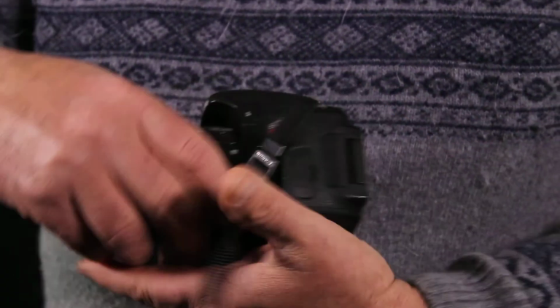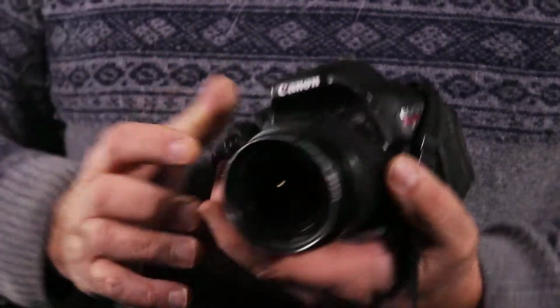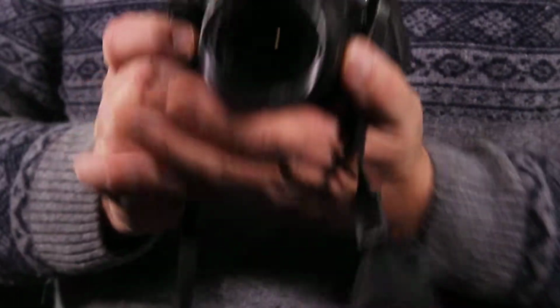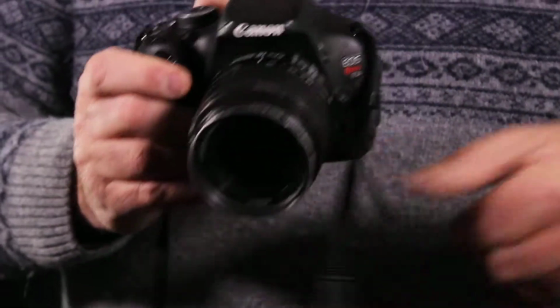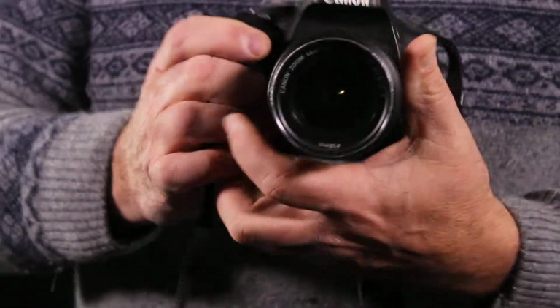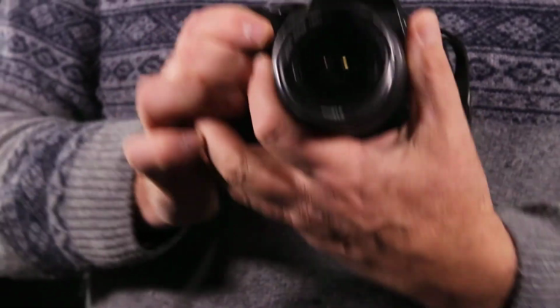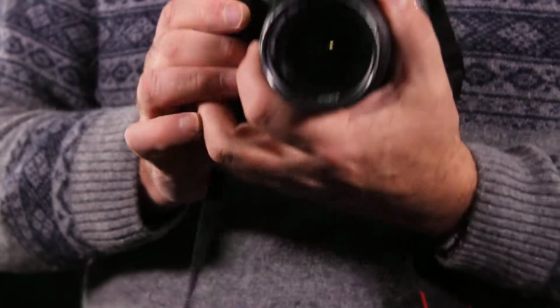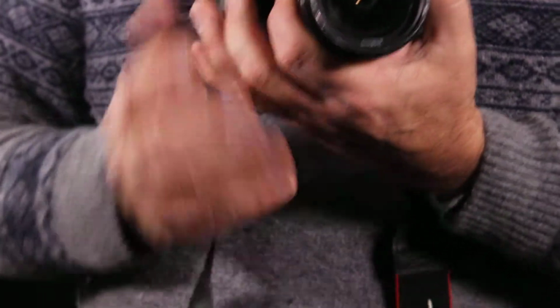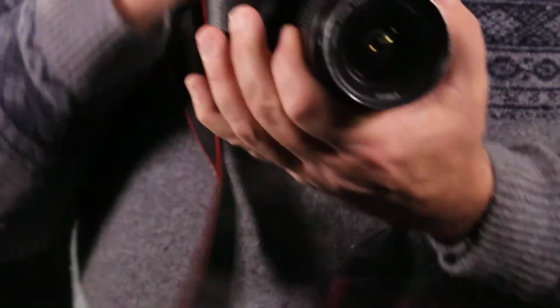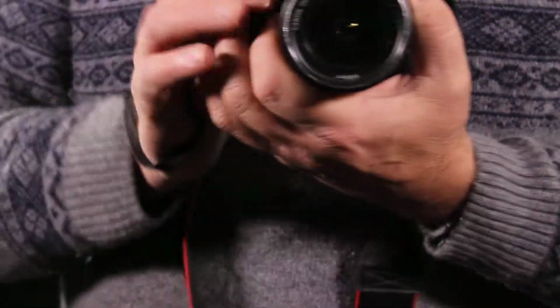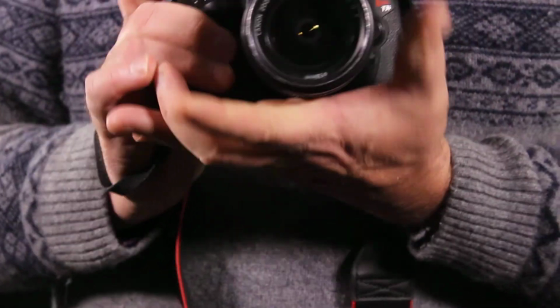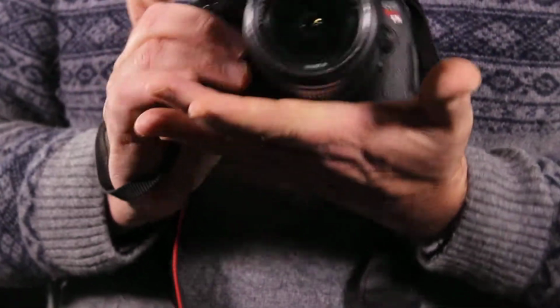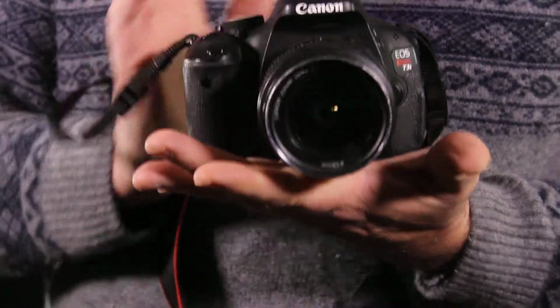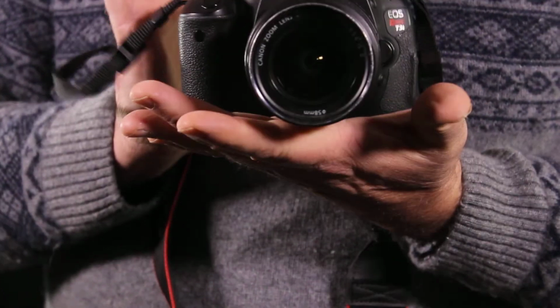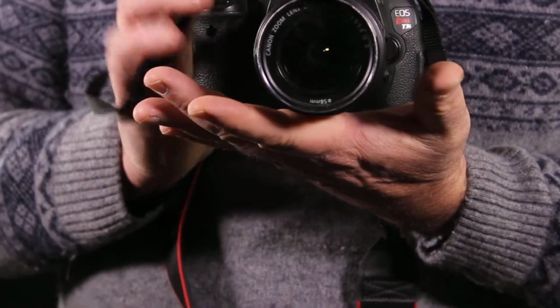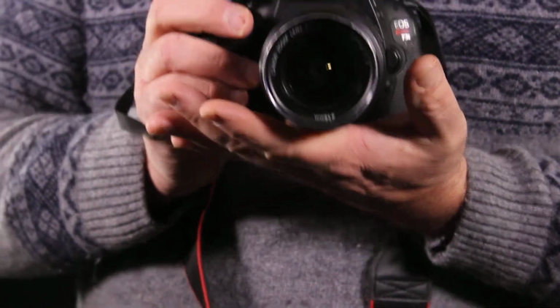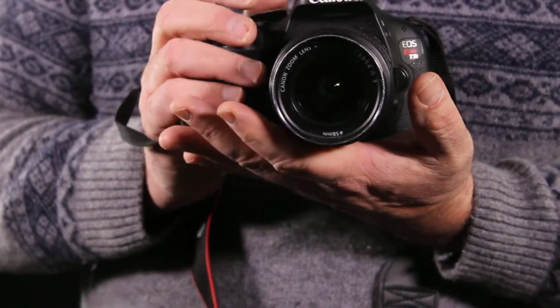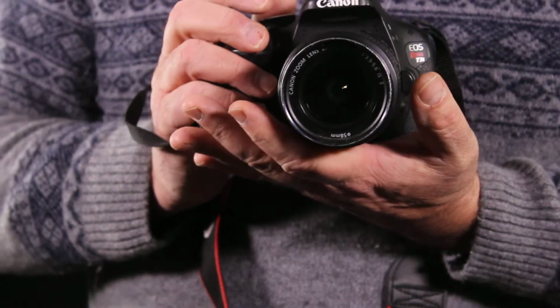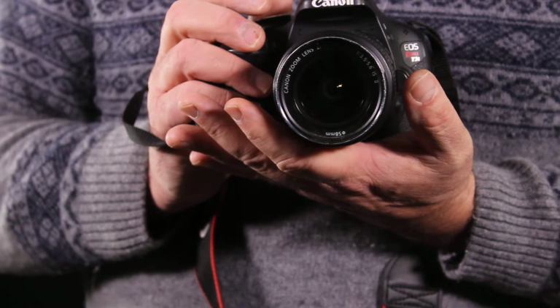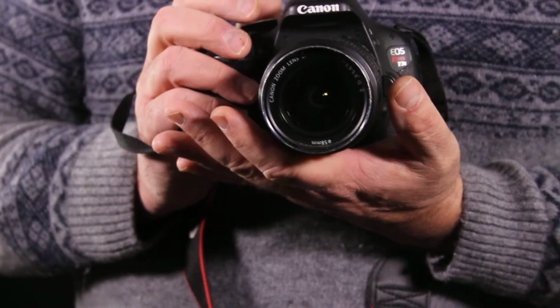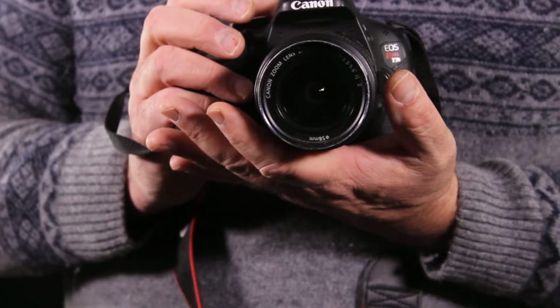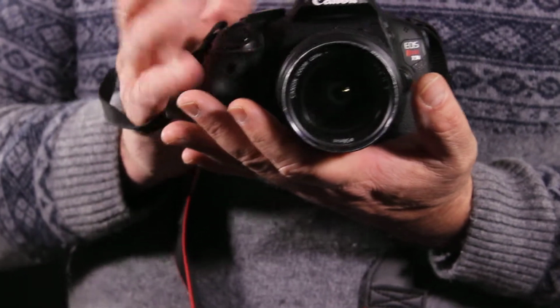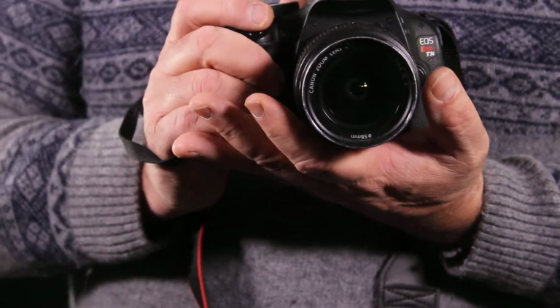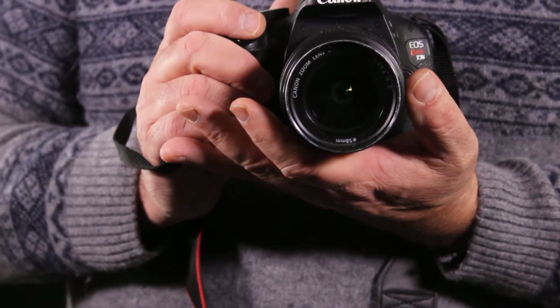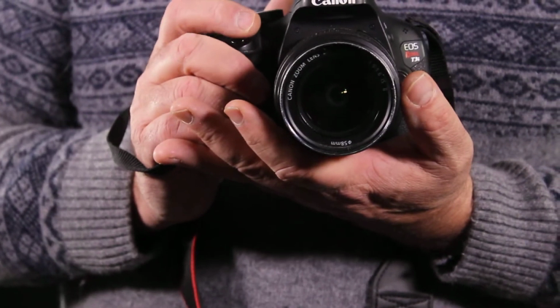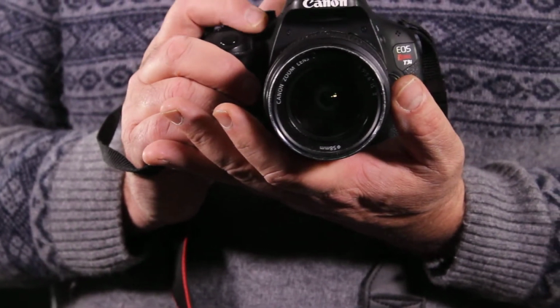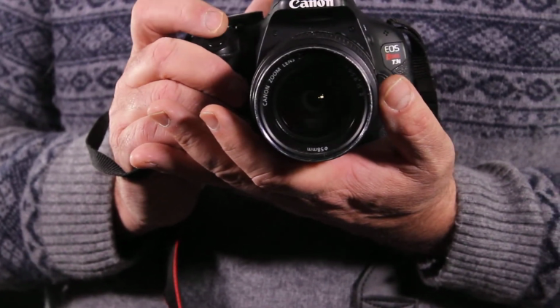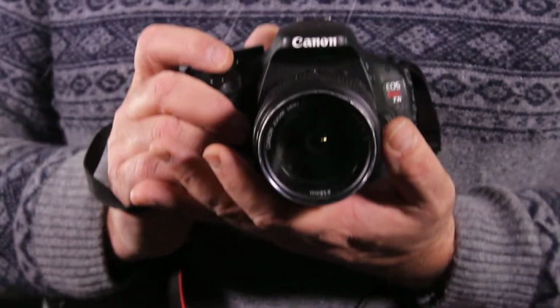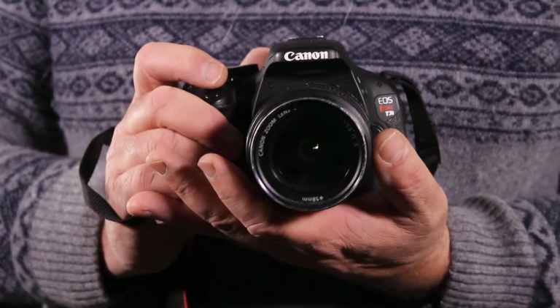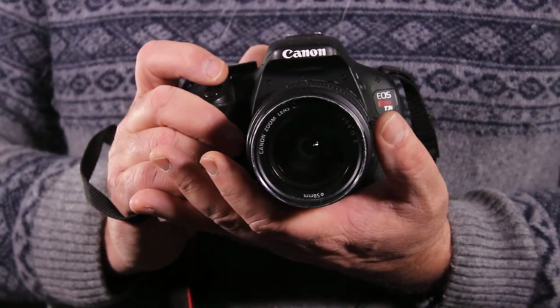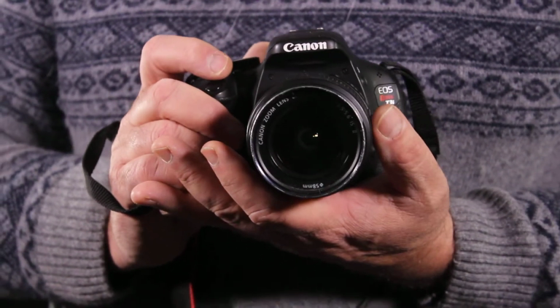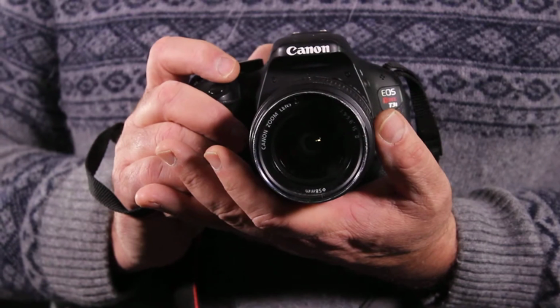When you're holding the camera, you put your hand through the strap and hold the camera with one hand down here, and then the other hand is on top to control other things.